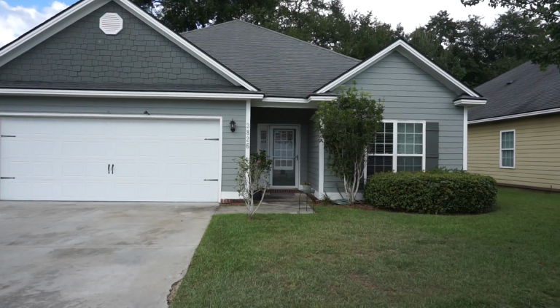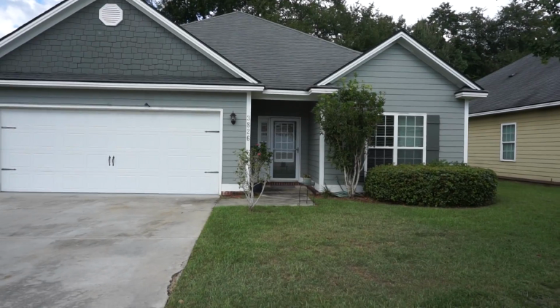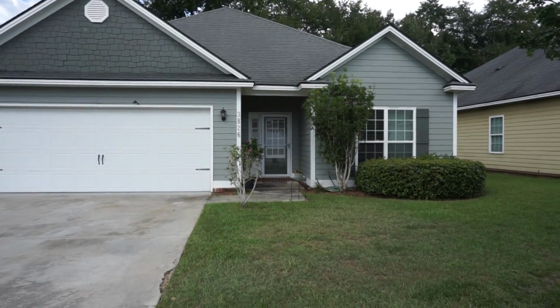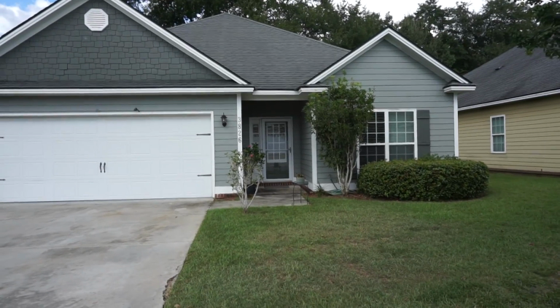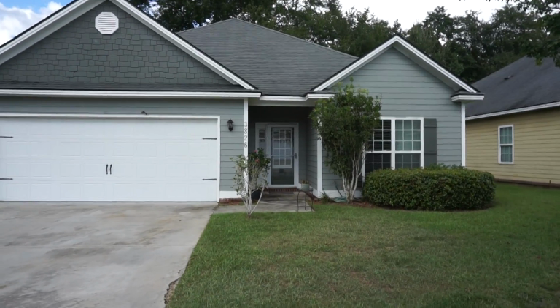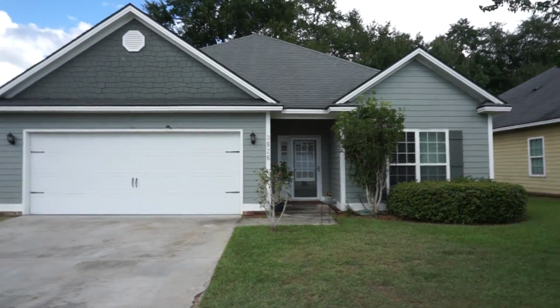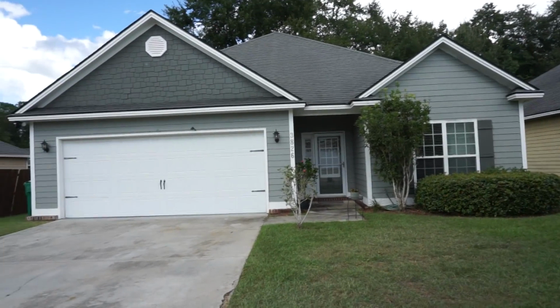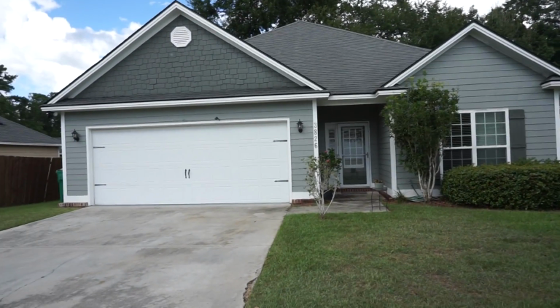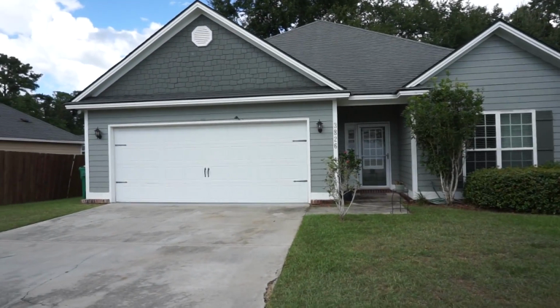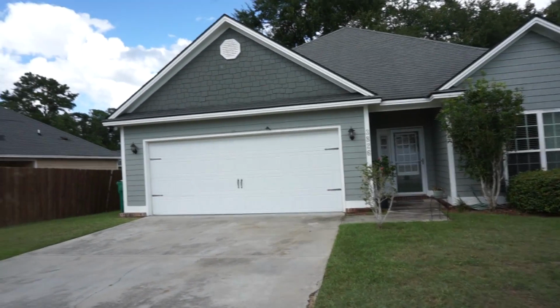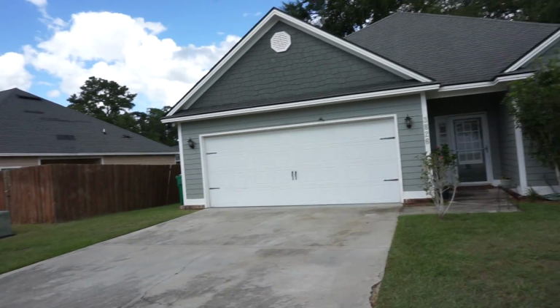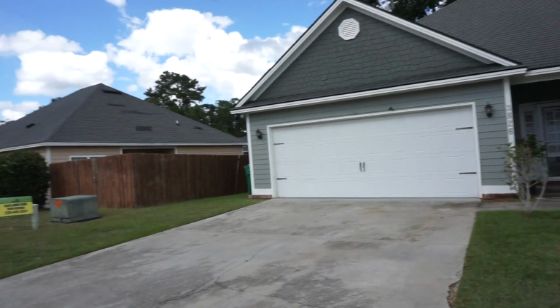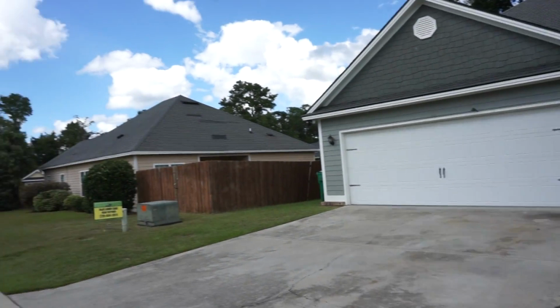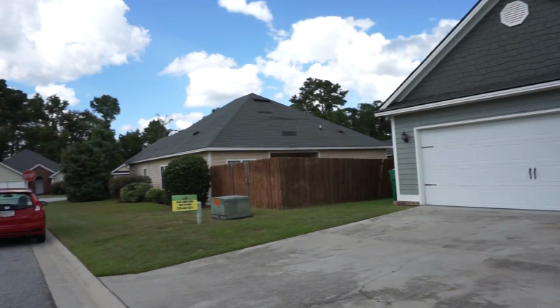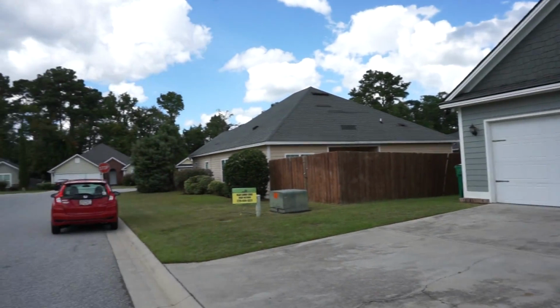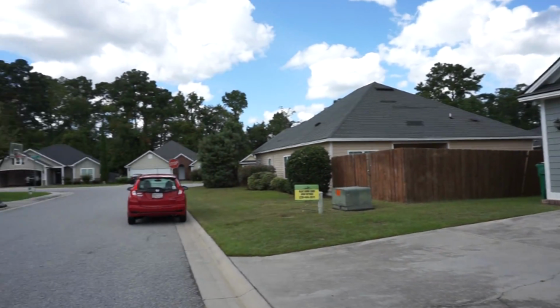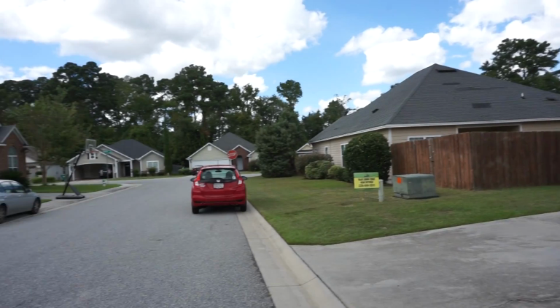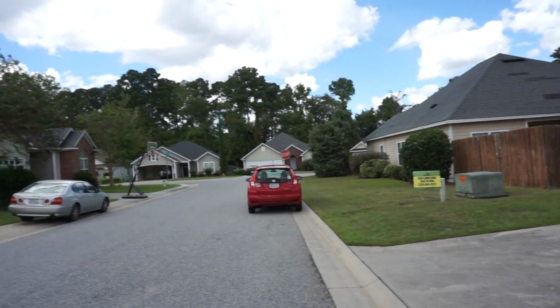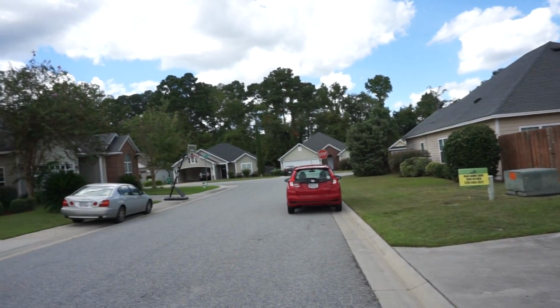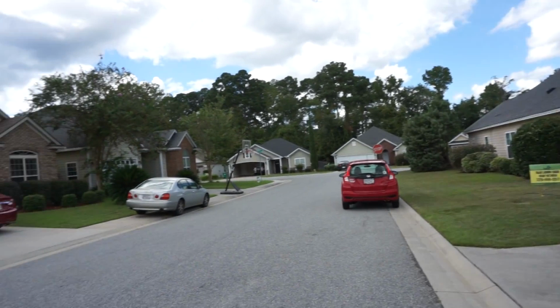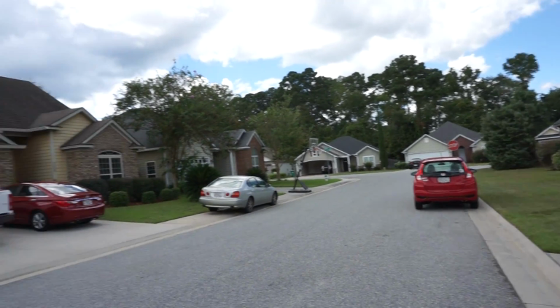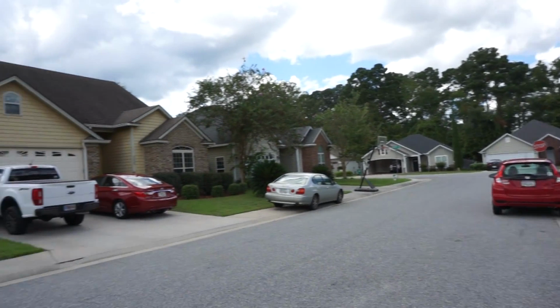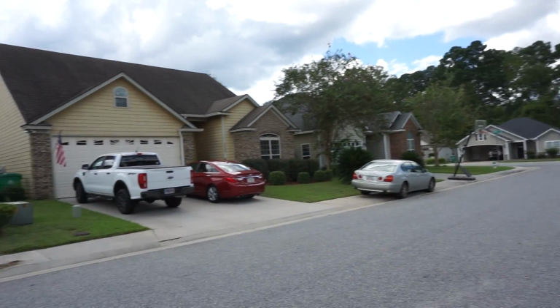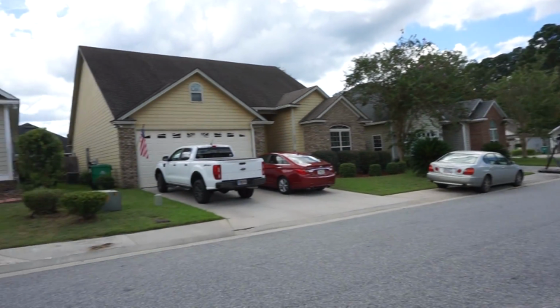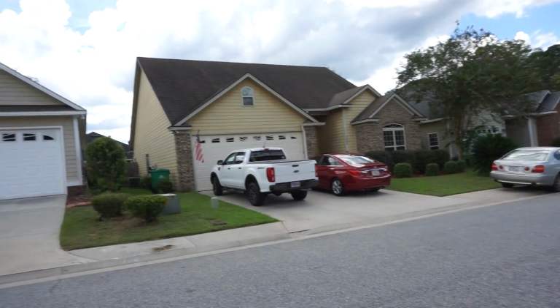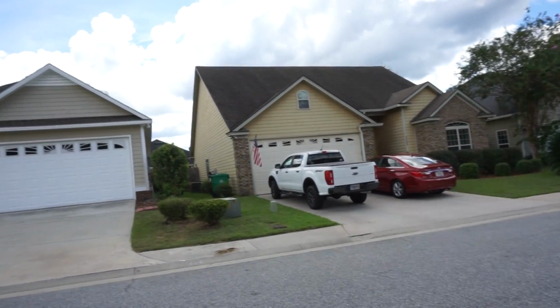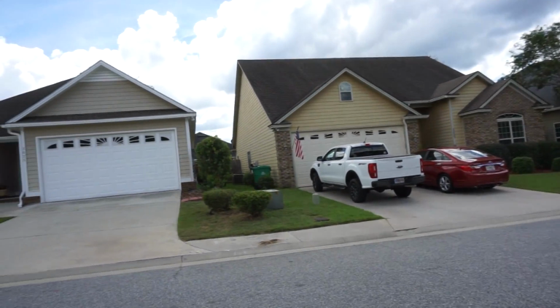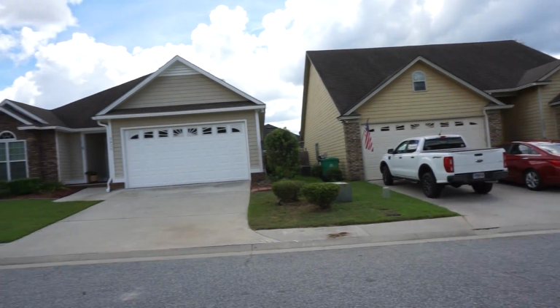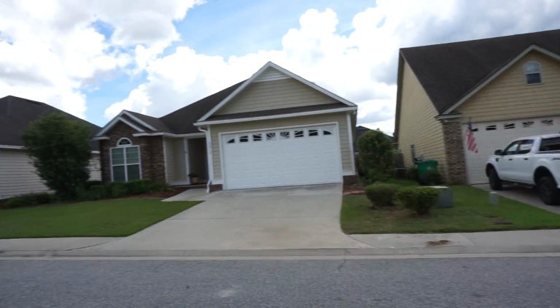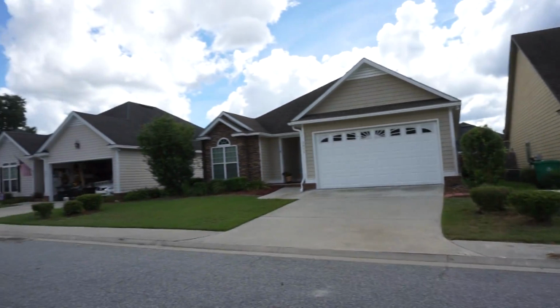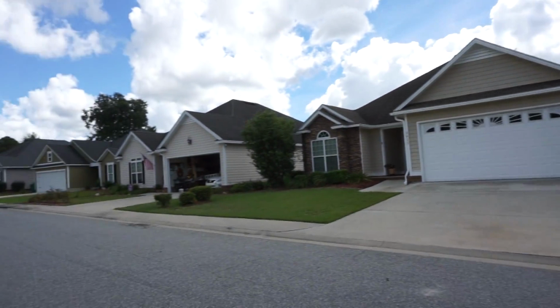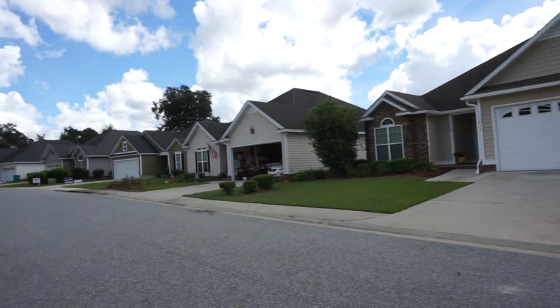Welcome to 3826 Old Vine Way in the Vineyards Subdivision, Valdosta, Georgia.